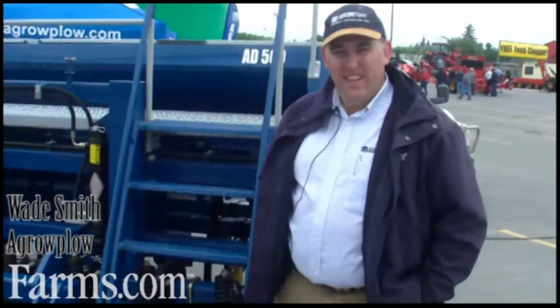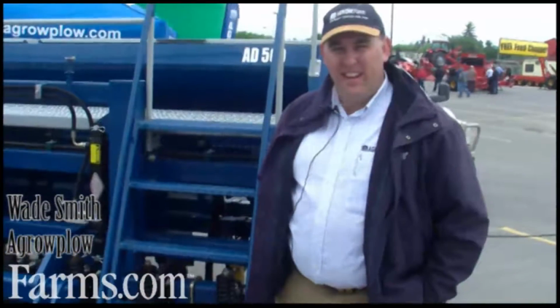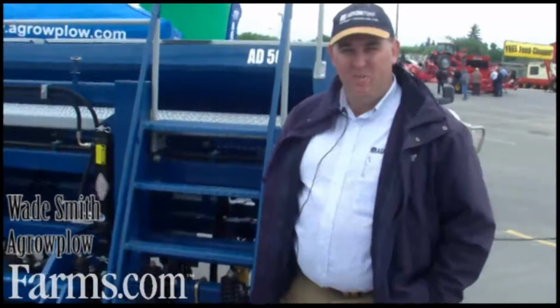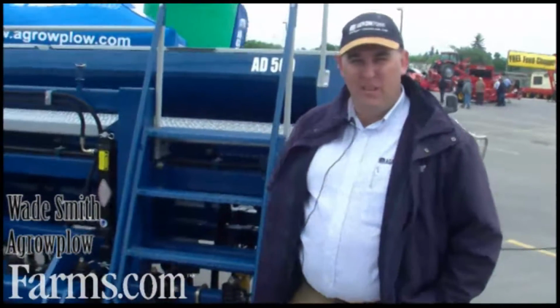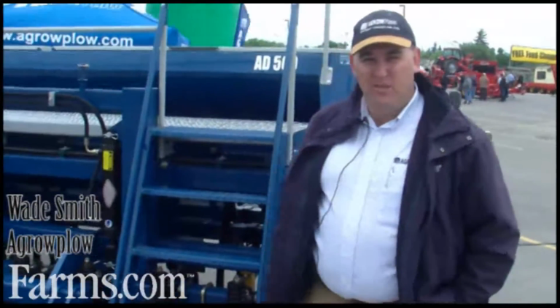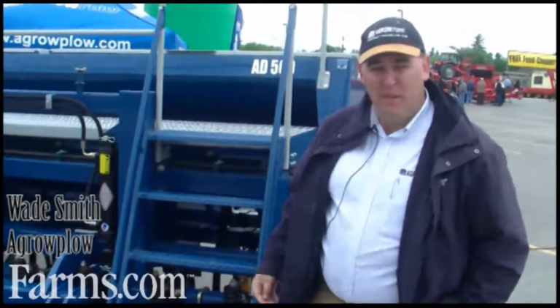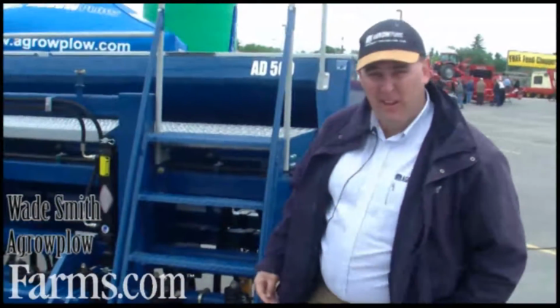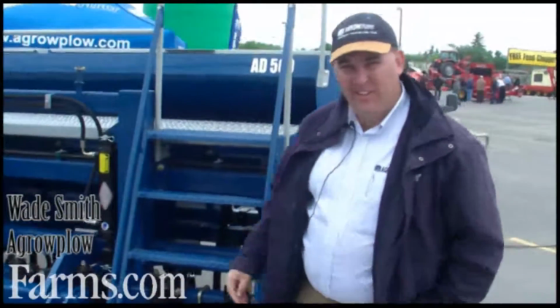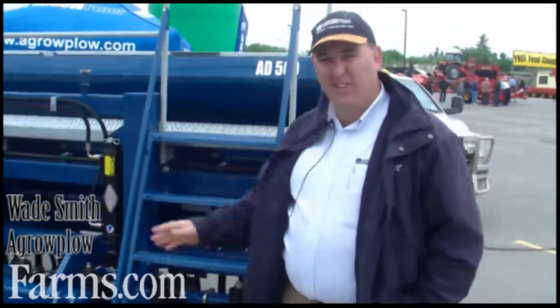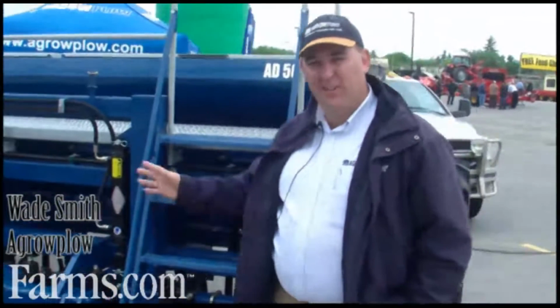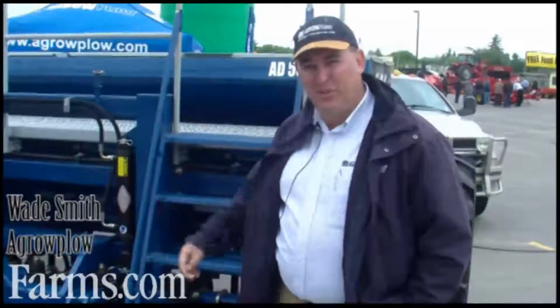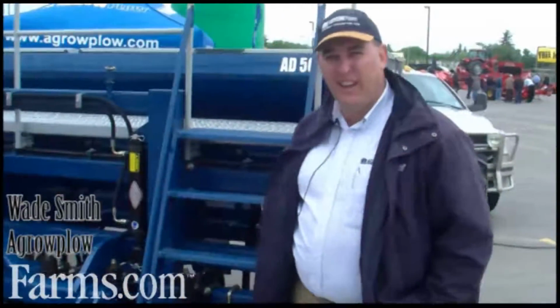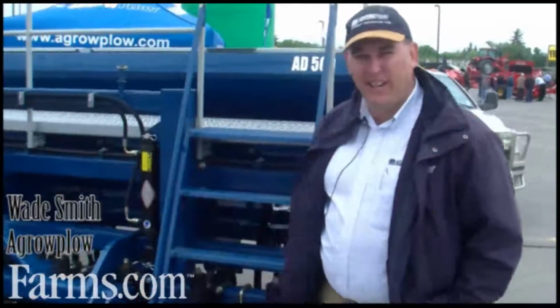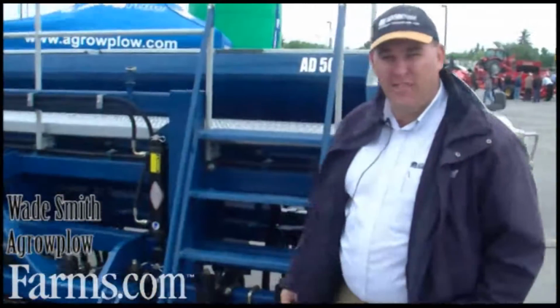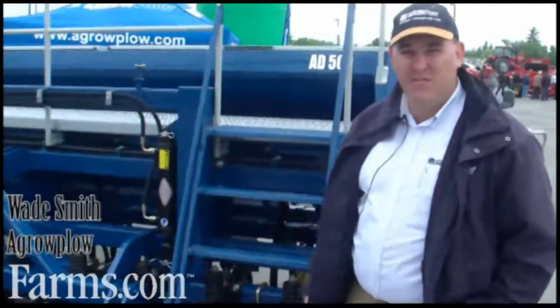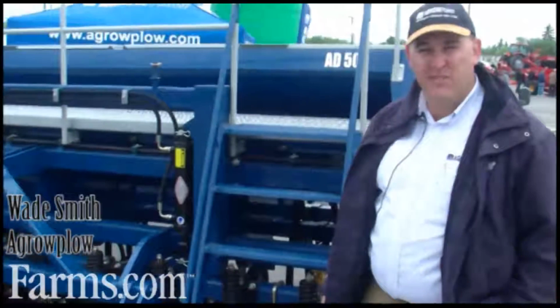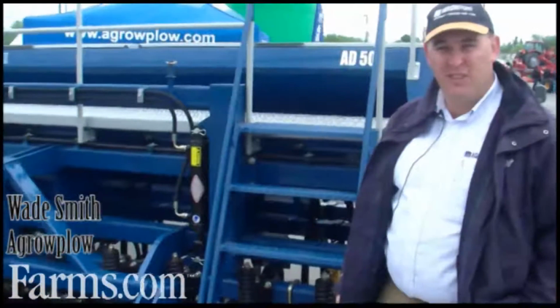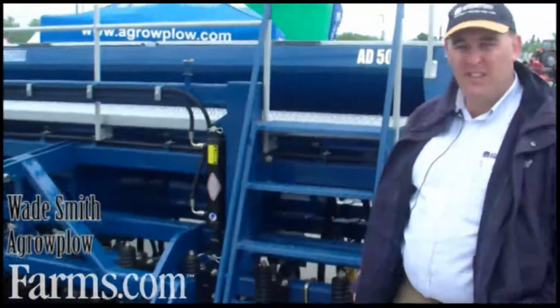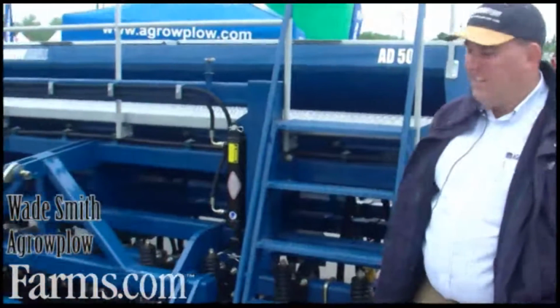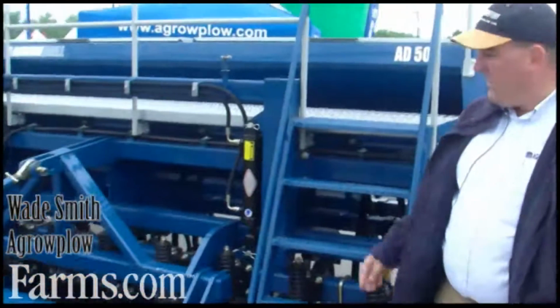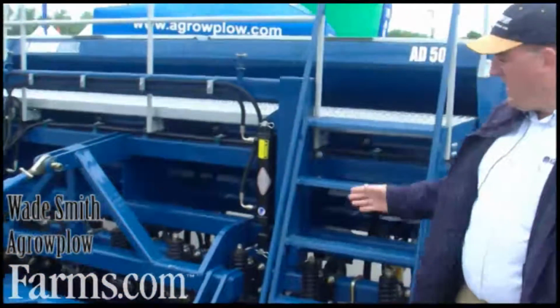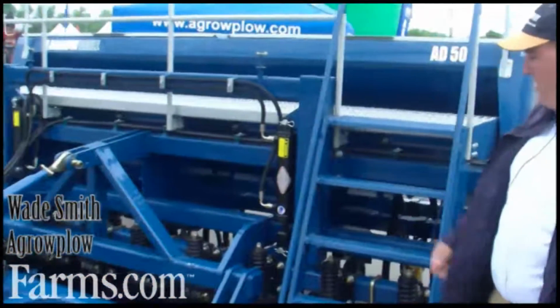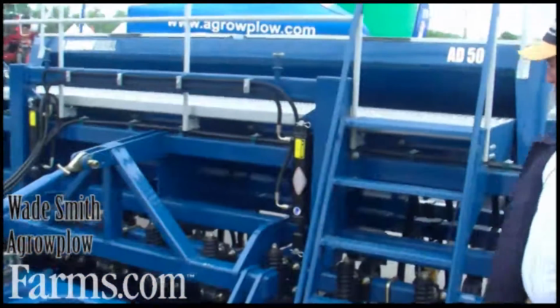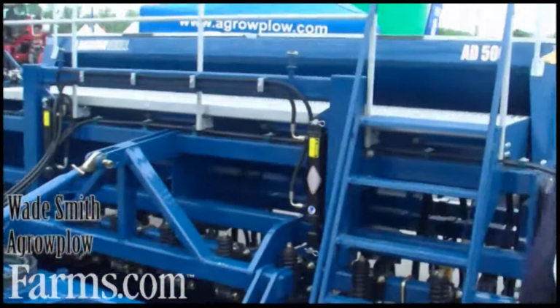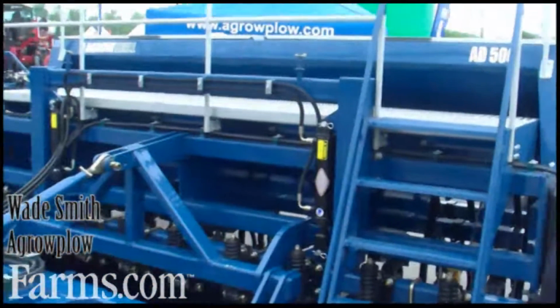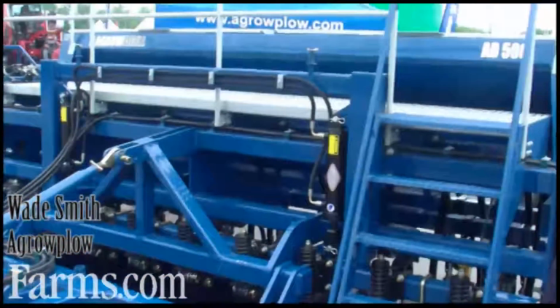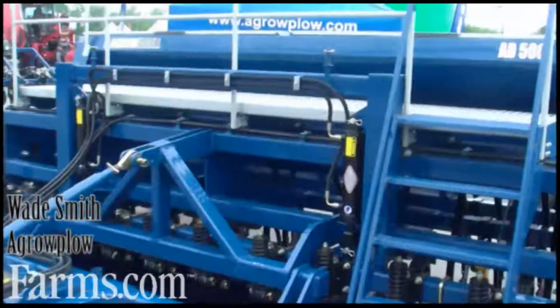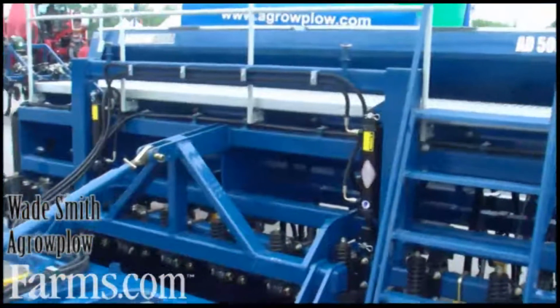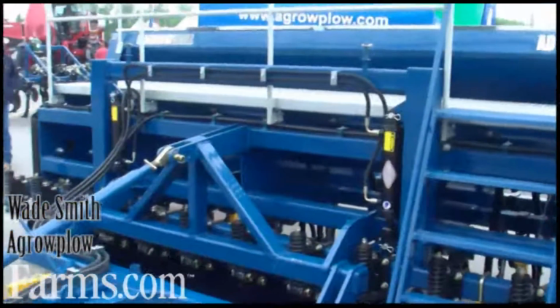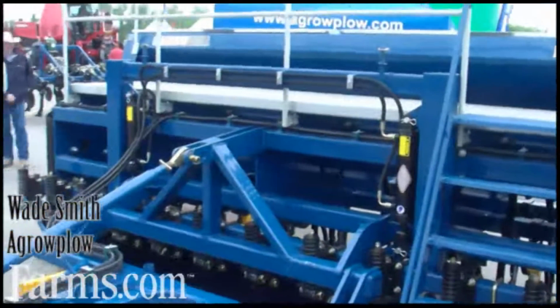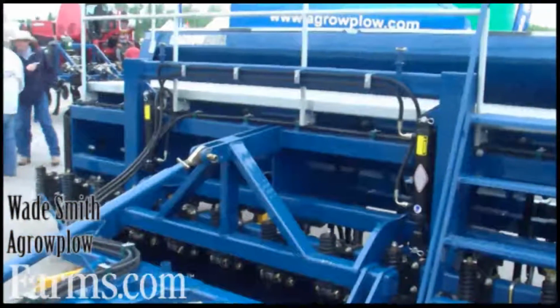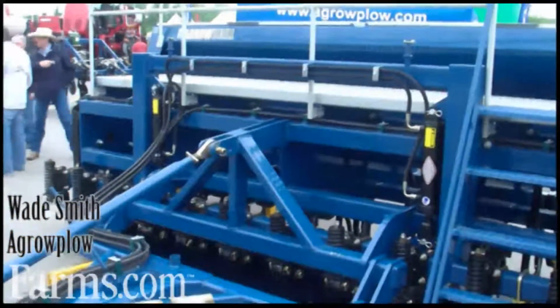G'day, I'm Wade Smith from Agriplough. I'd like to talk to you about the AD500 series drill. This is a multi-purpose drill for sowing small seeds and cereals.